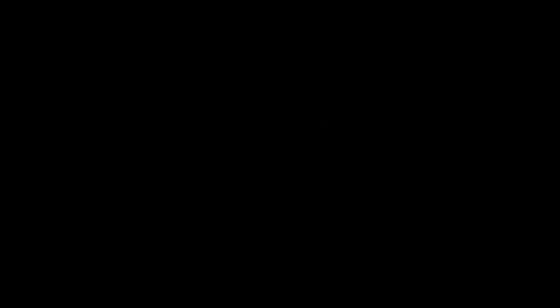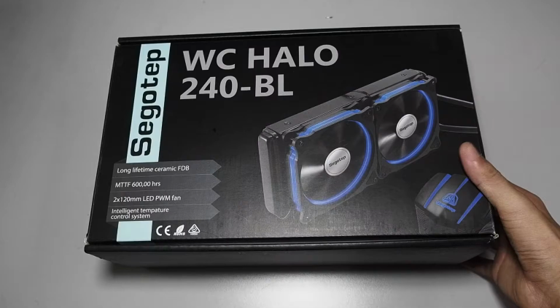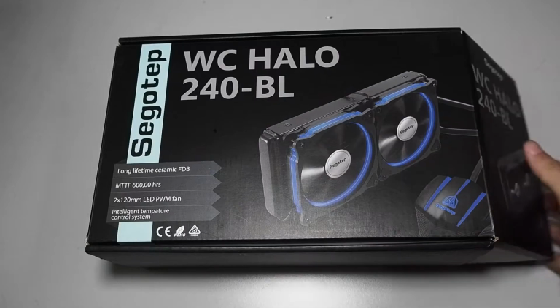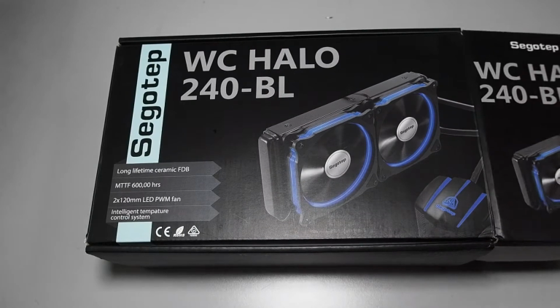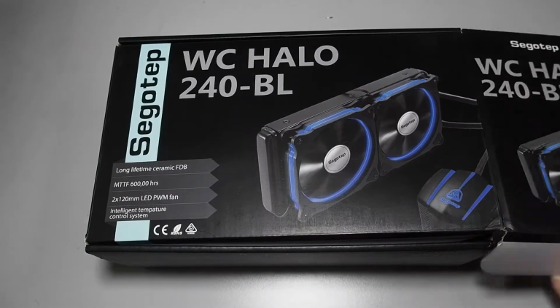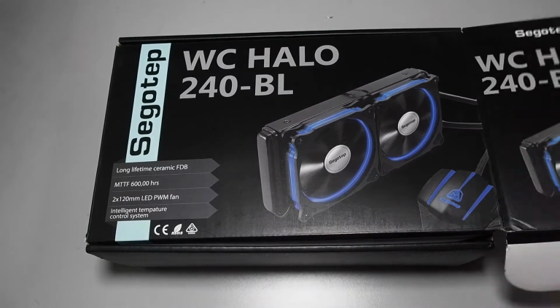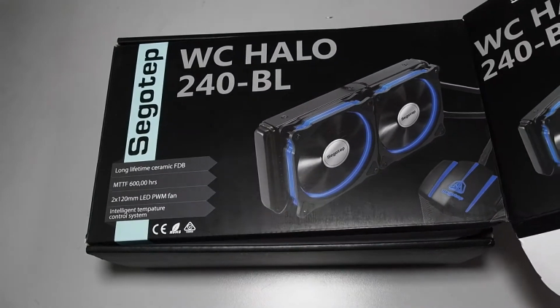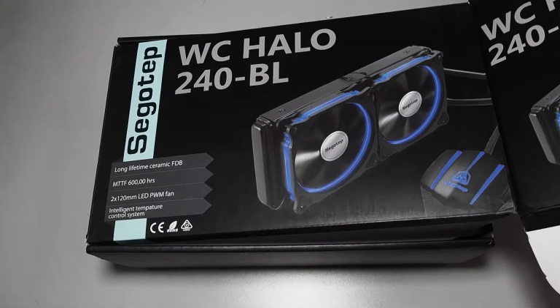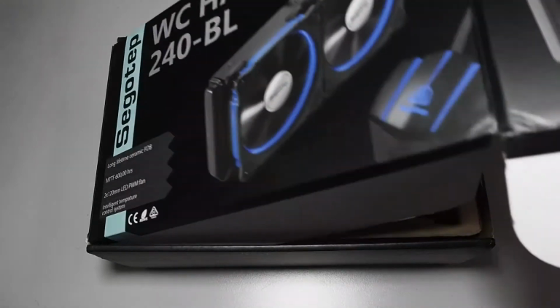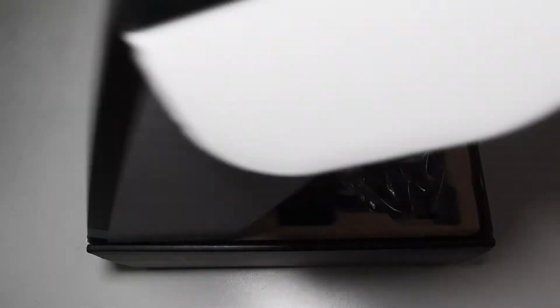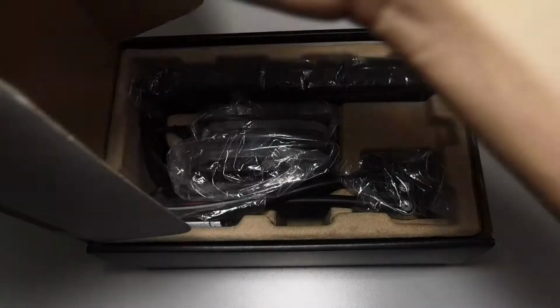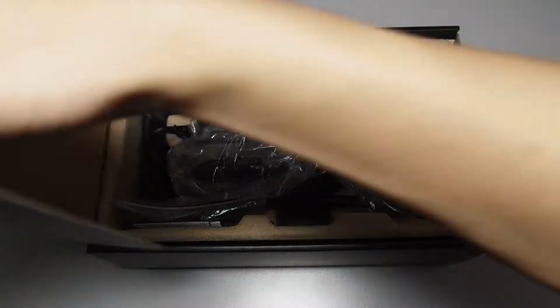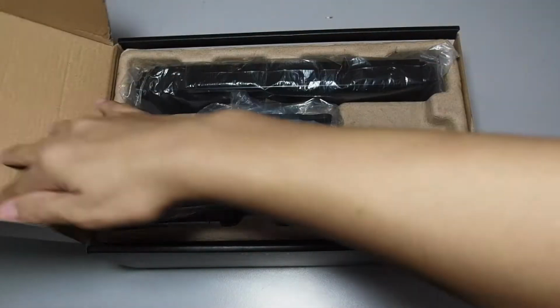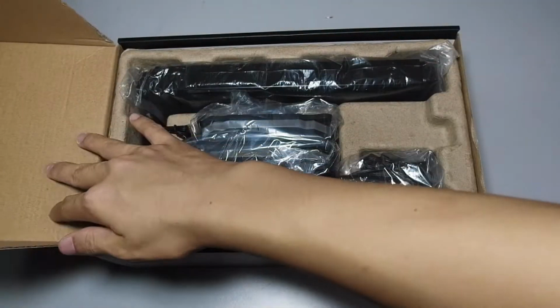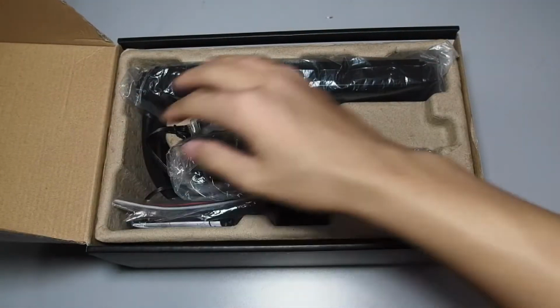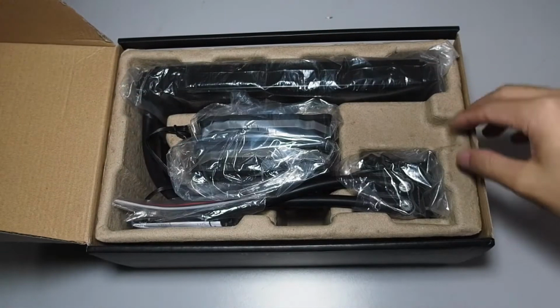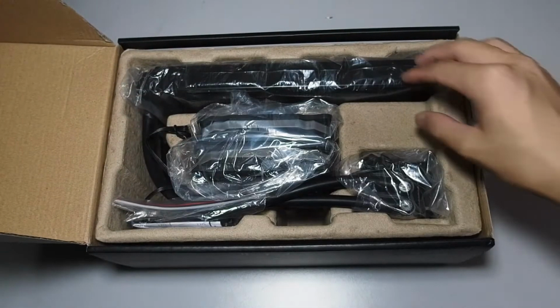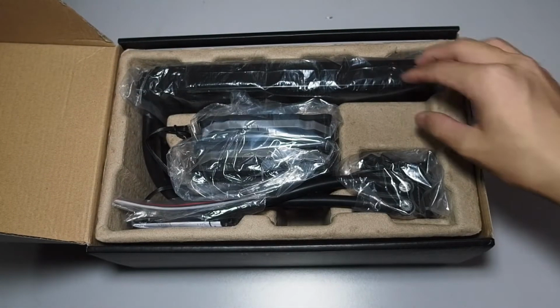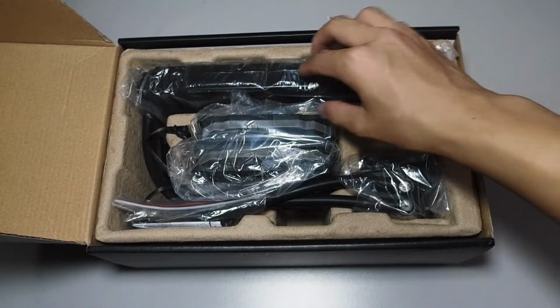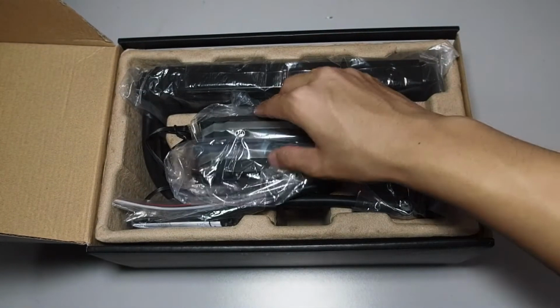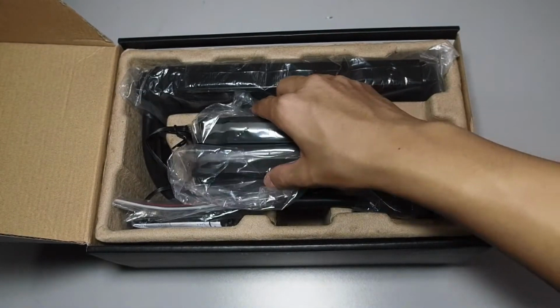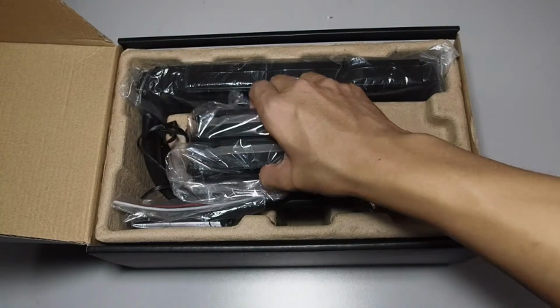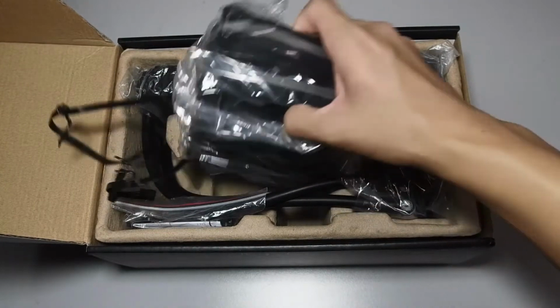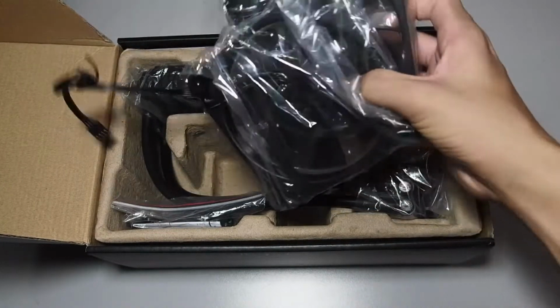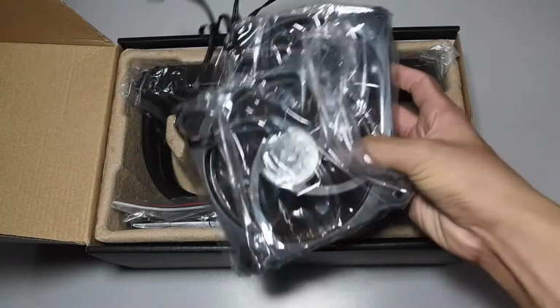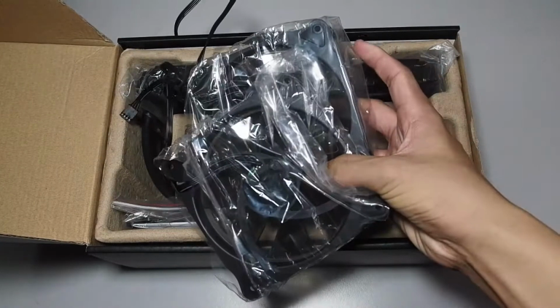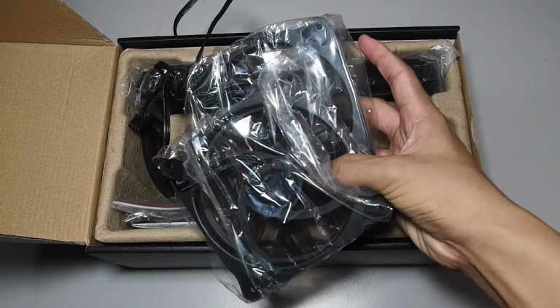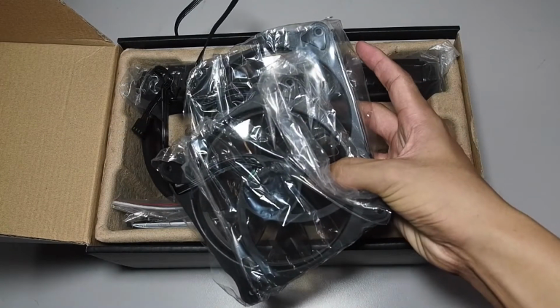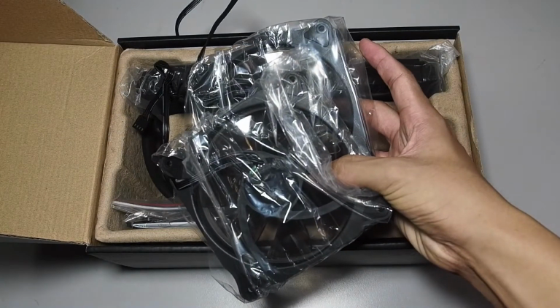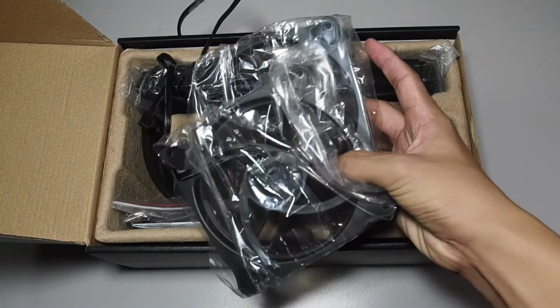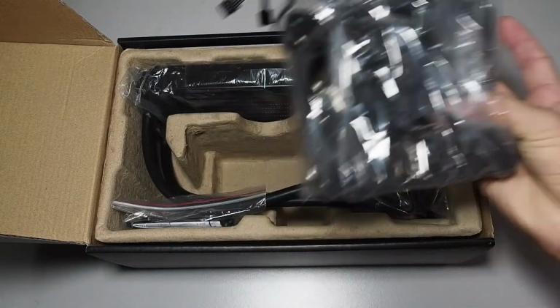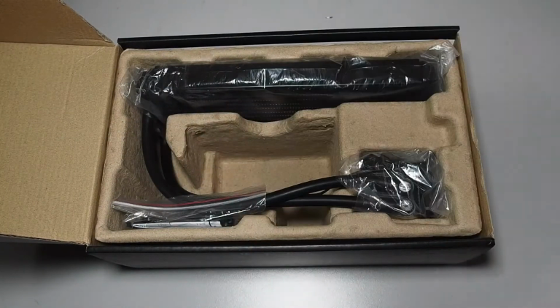This is the WC240BL by Segoteb. Inside the box, you'll find the included halo fan with blue LEDs.